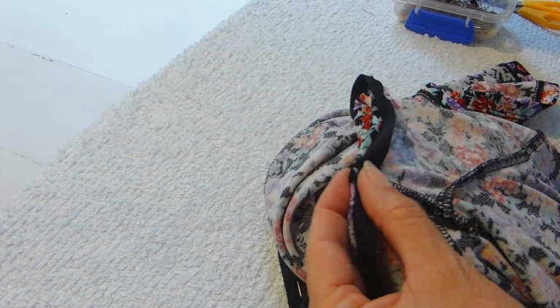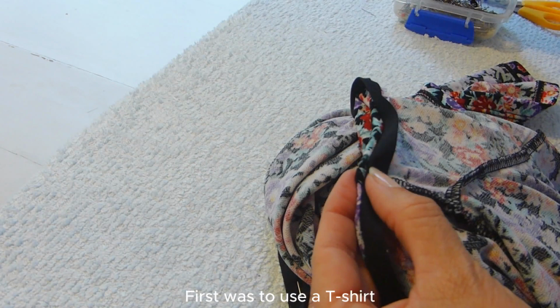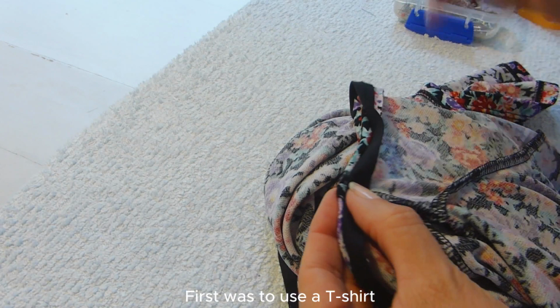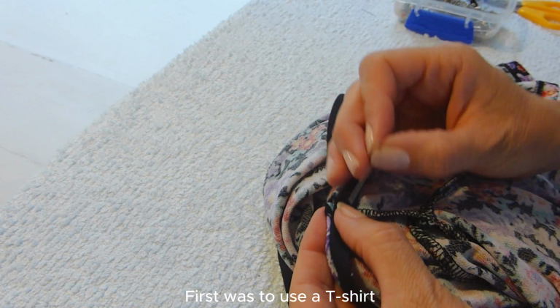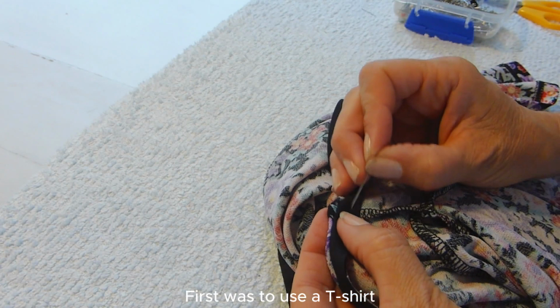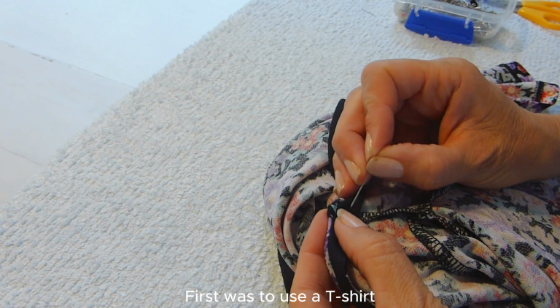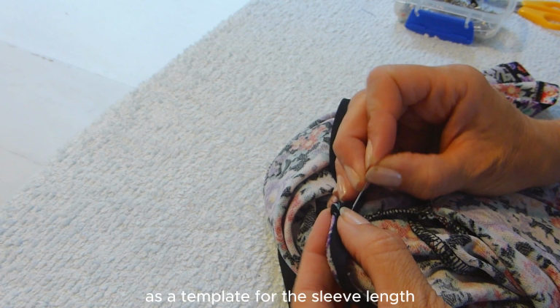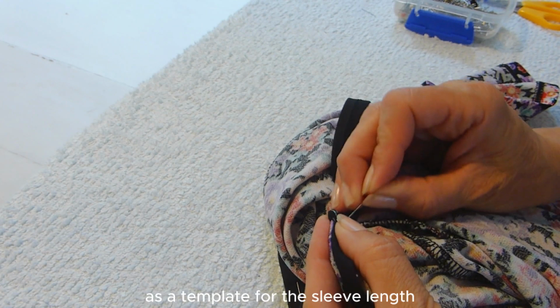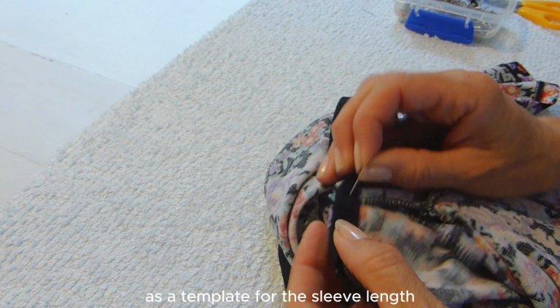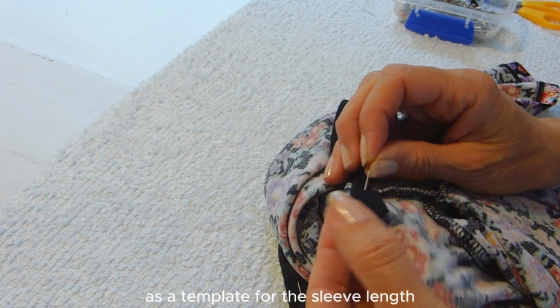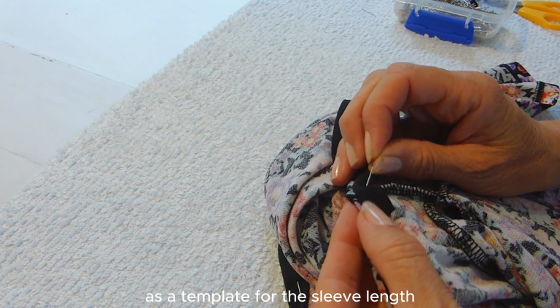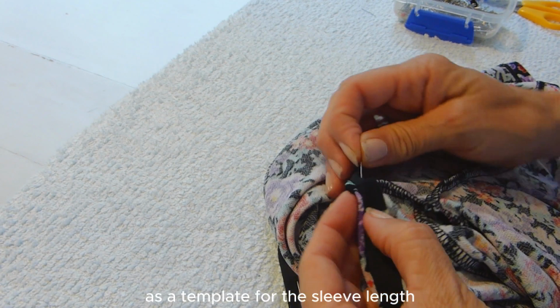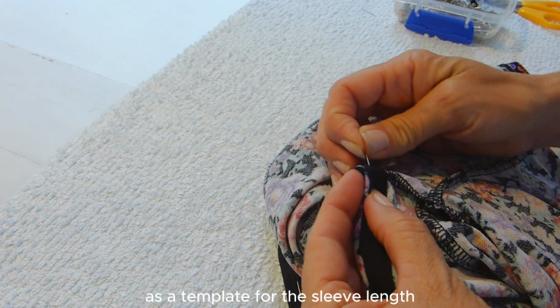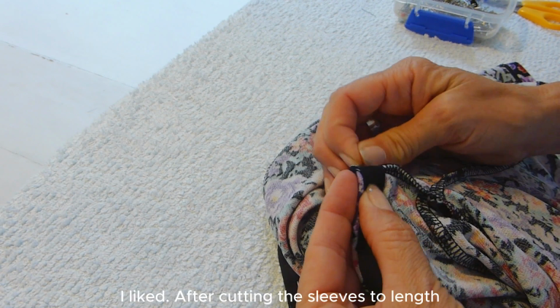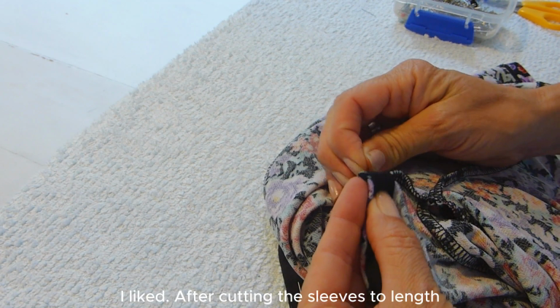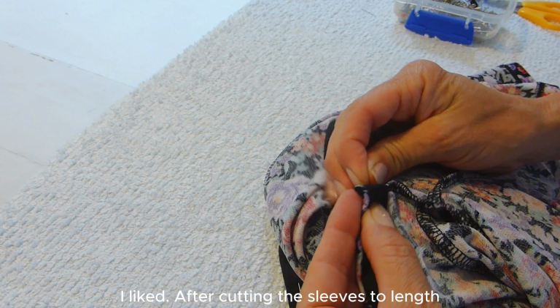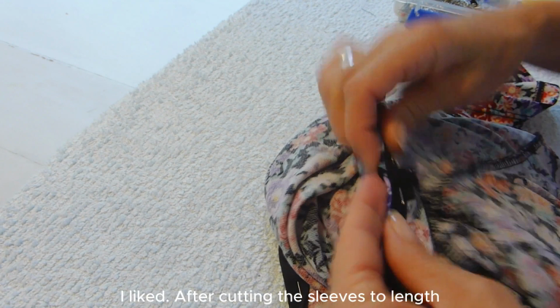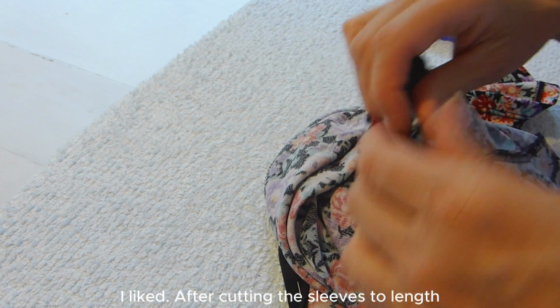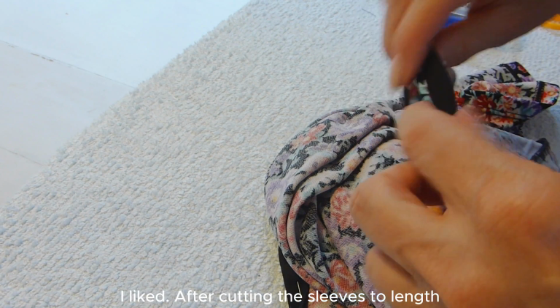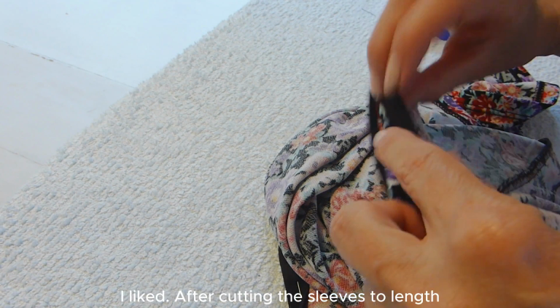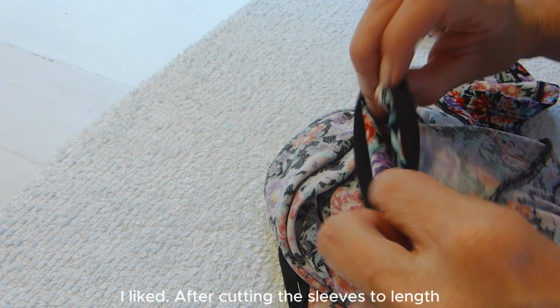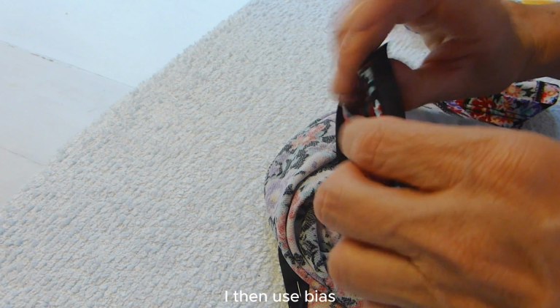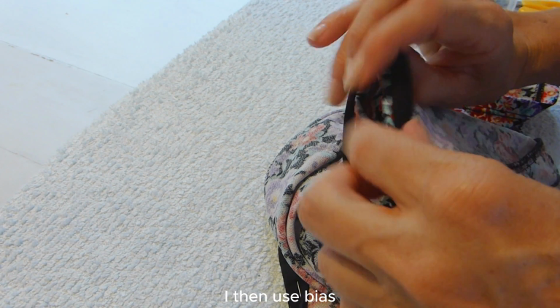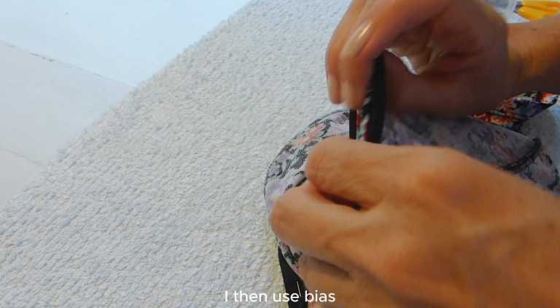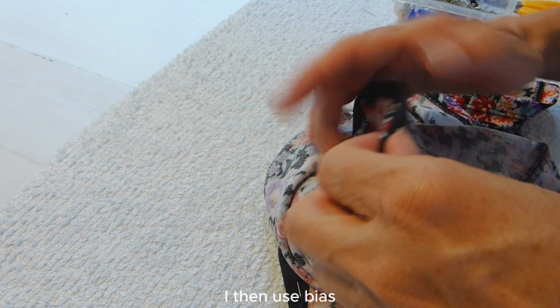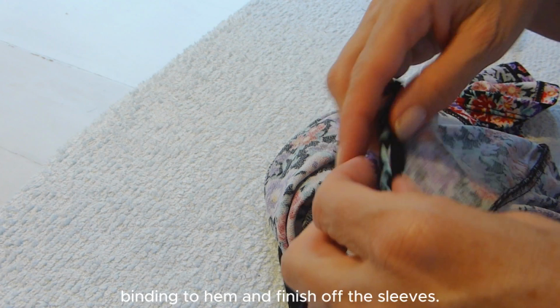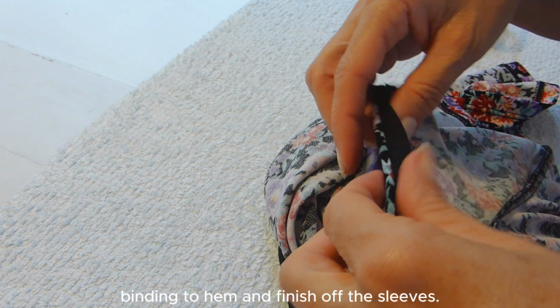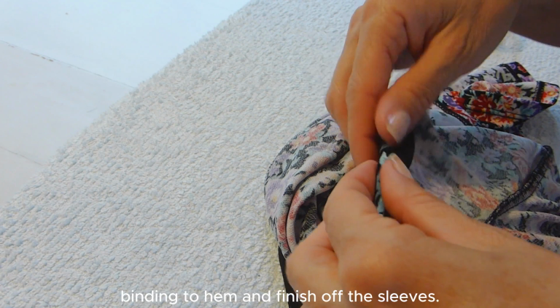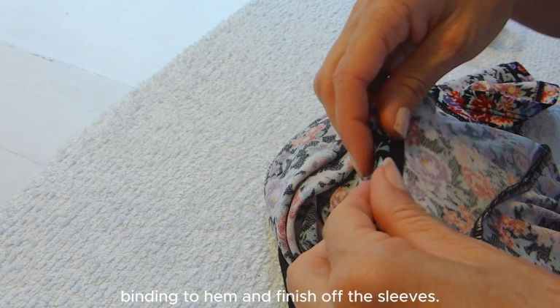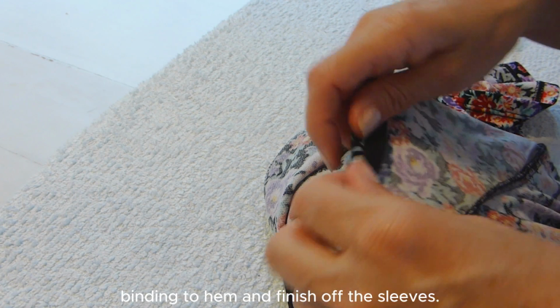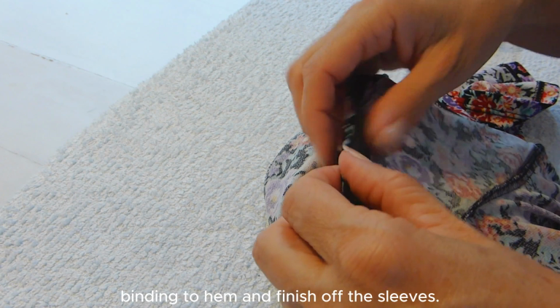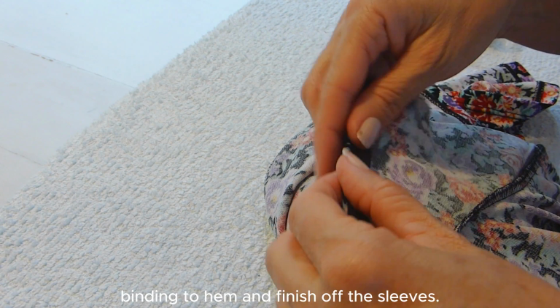First was to use a t-shirt as a template for the sleeve length I like. After cutting the sleeves to length, I then used bias binding to hem and finish off the sleeves.